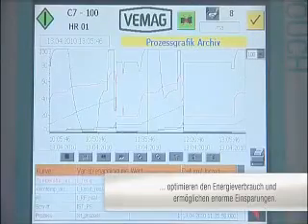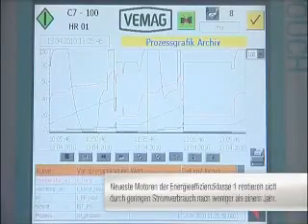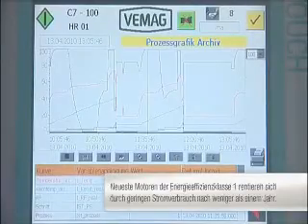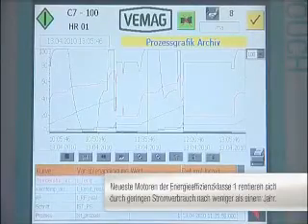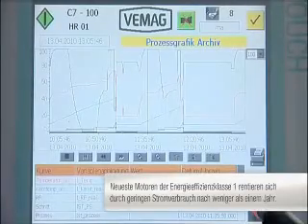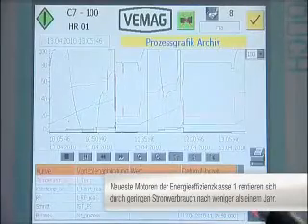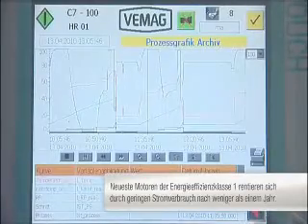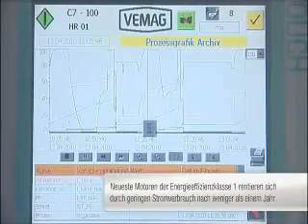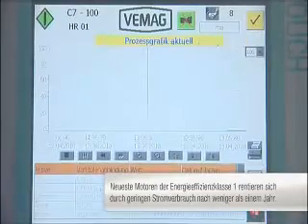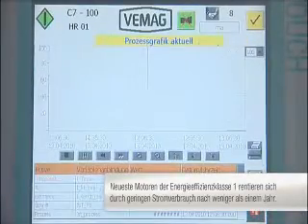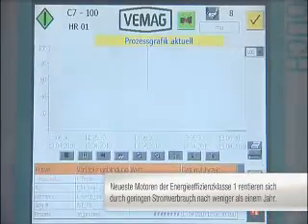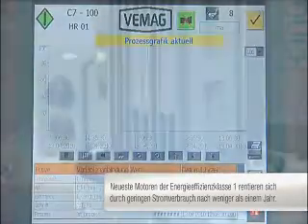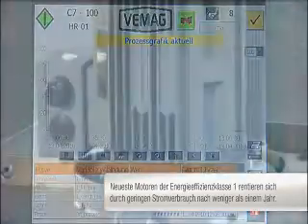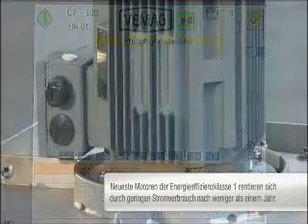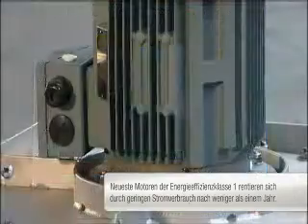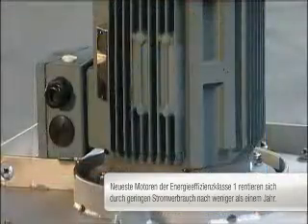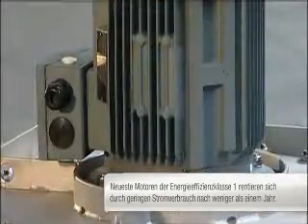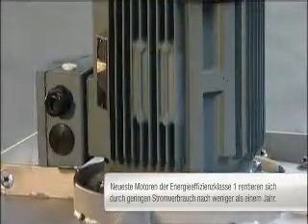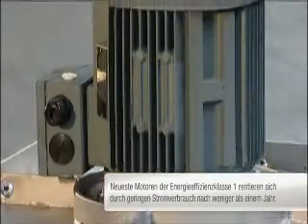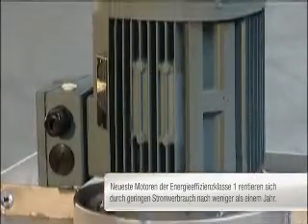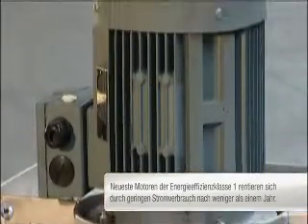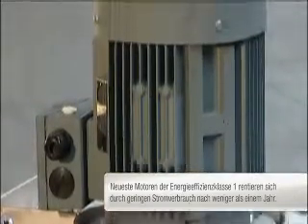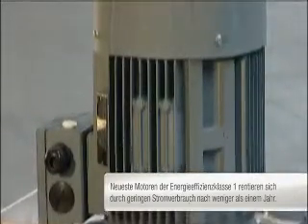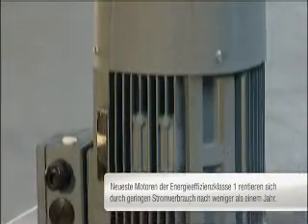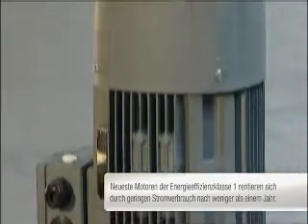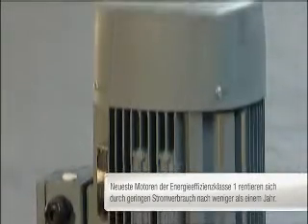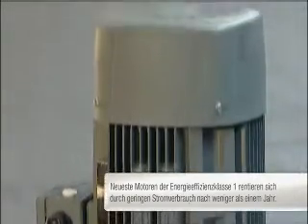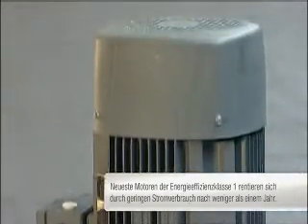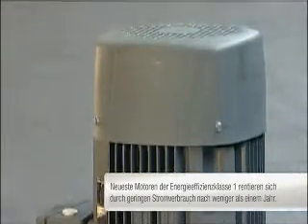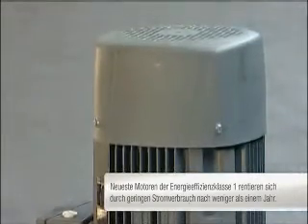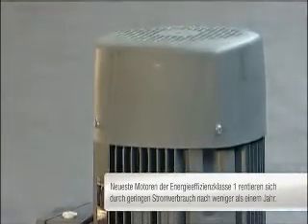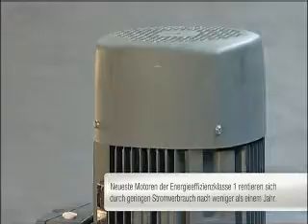The reduced electricity consumption of the latest energy efficiency class 1 motors, for example, means that they pay for themselves in under a year.